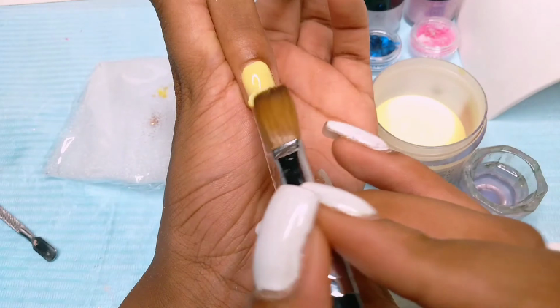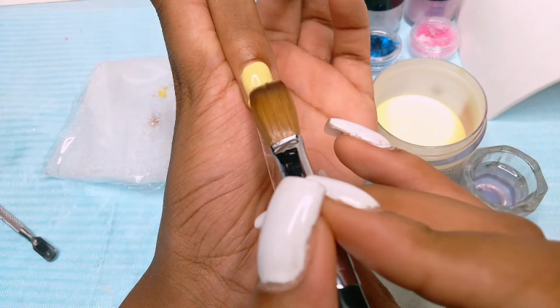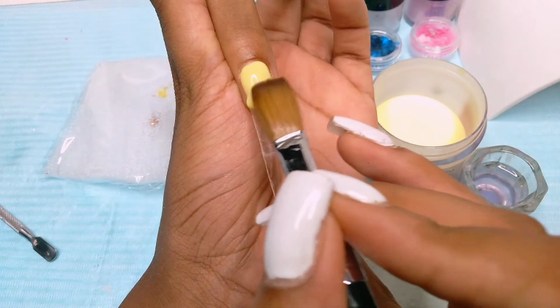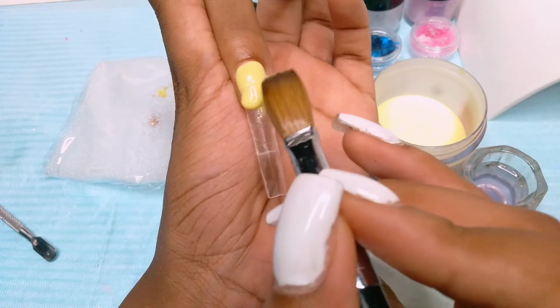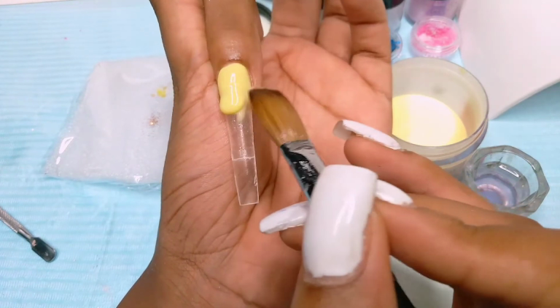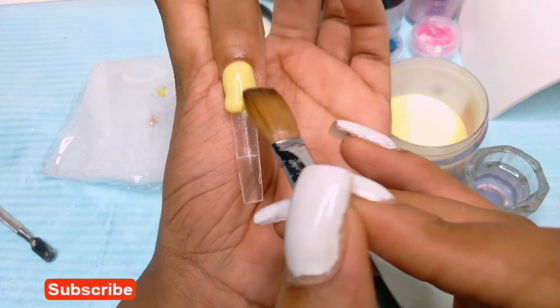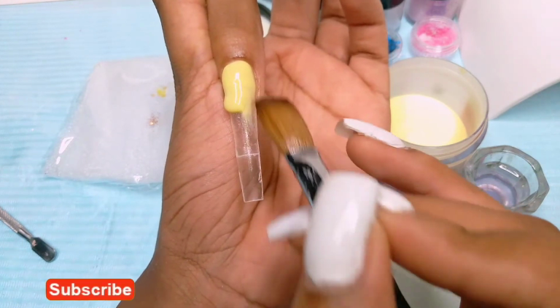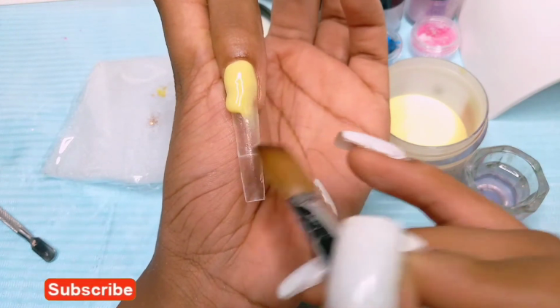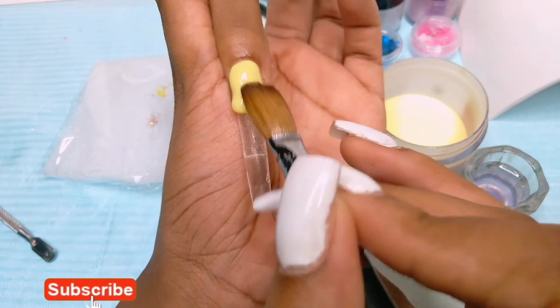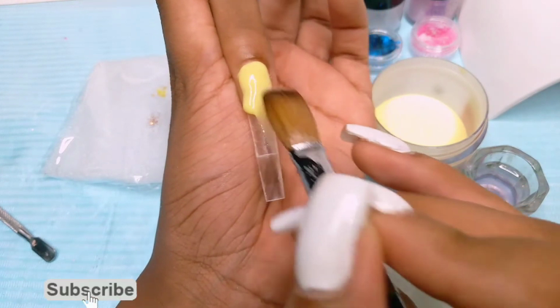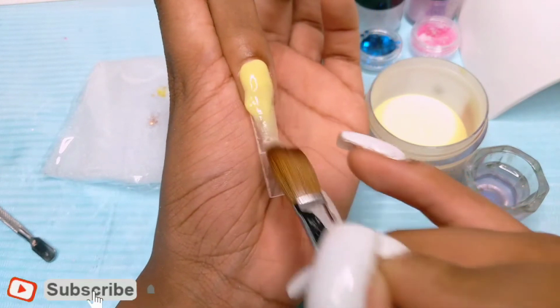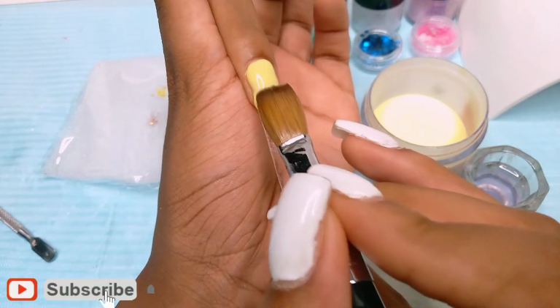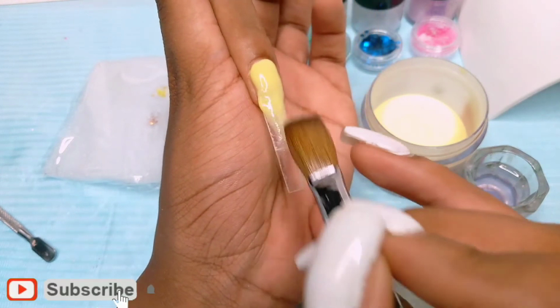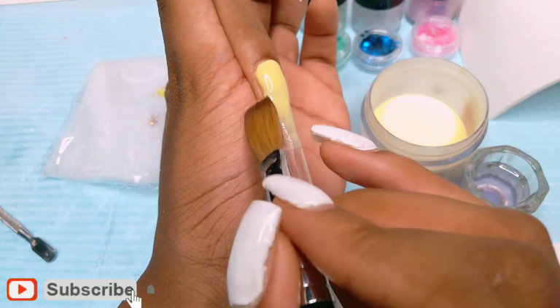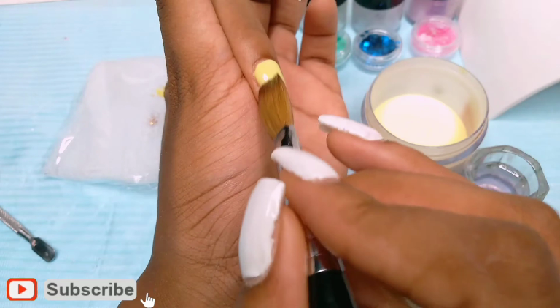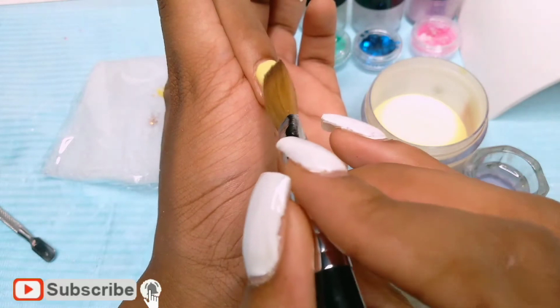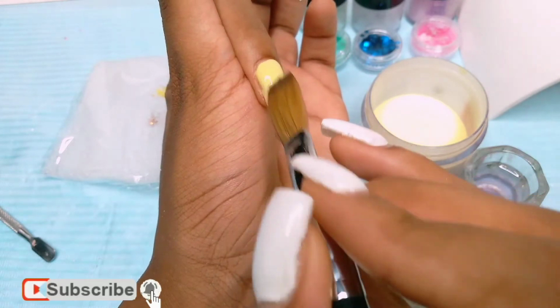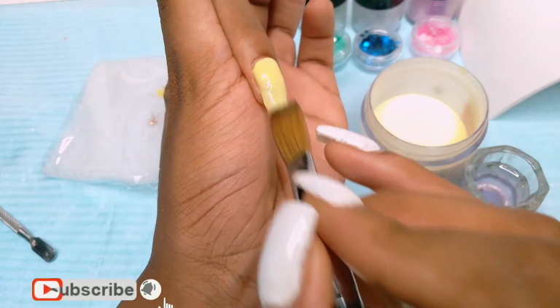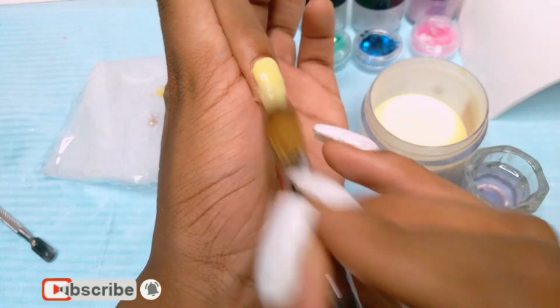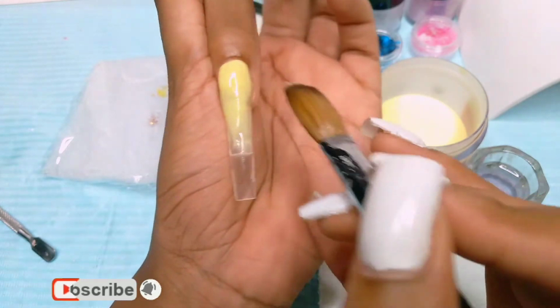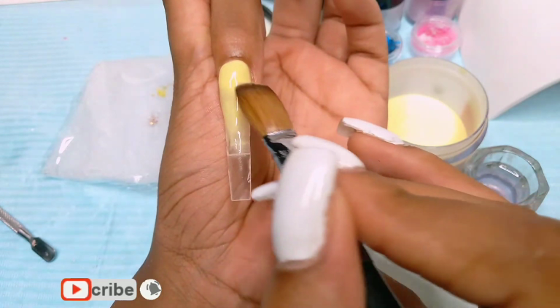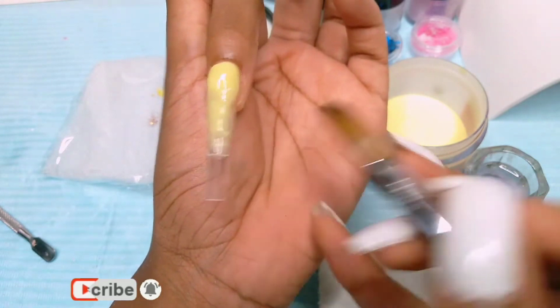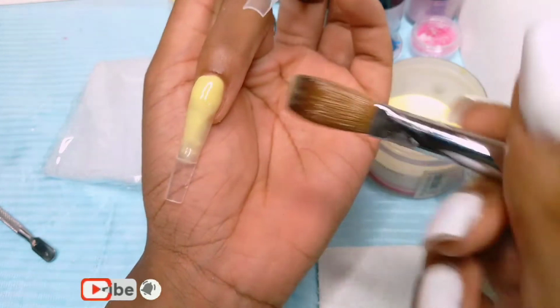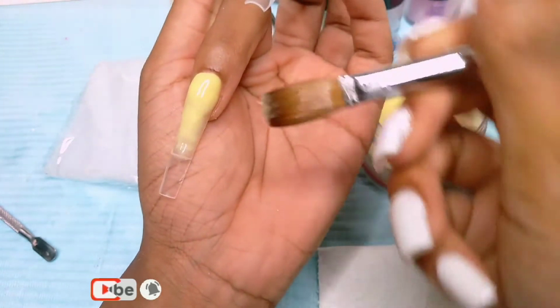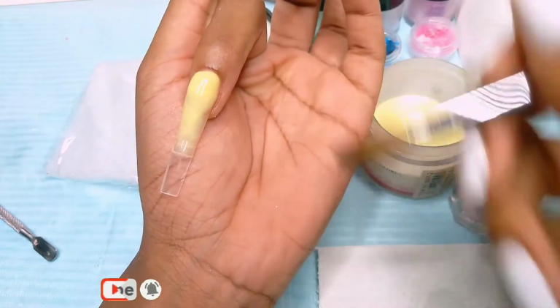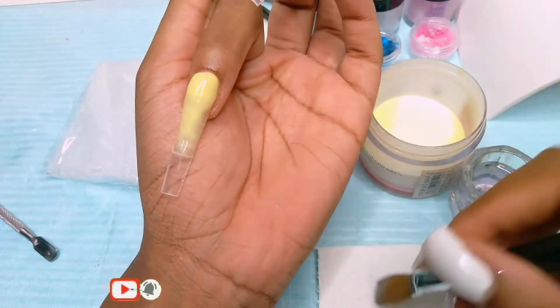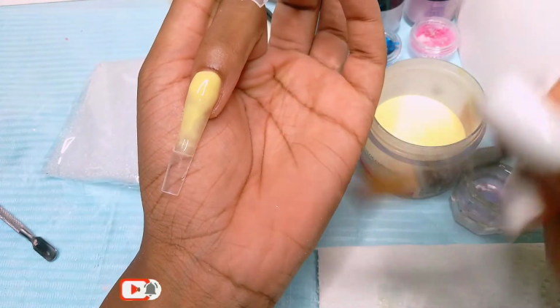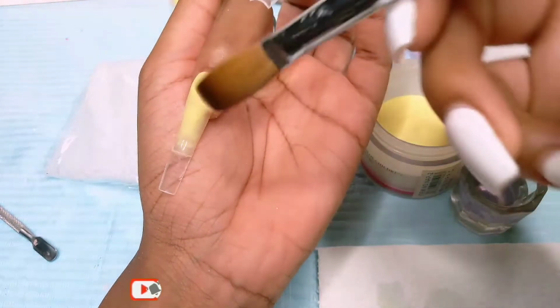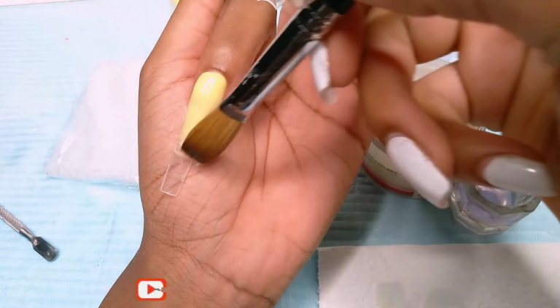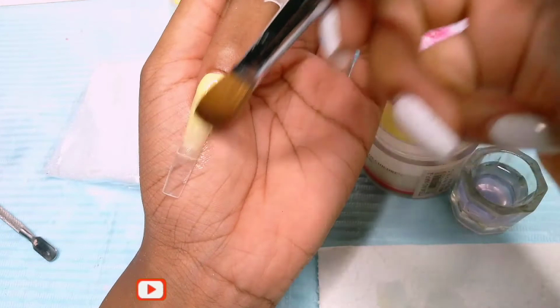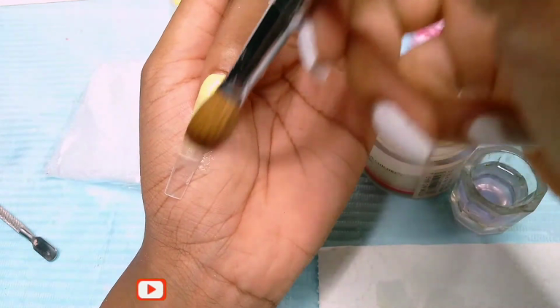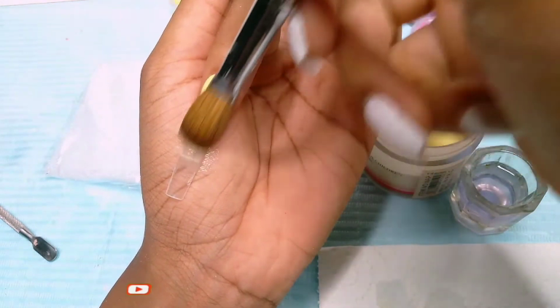For my ombre I tried my best to use medium beads, because if you use dry beads the blend is going to be too harsh, and if you use runny beads the blend is going to go too far down on the nail.